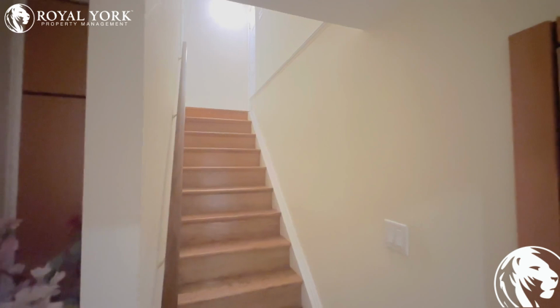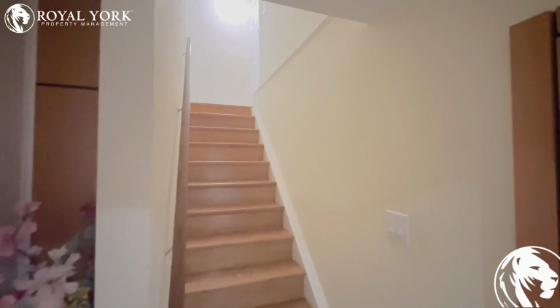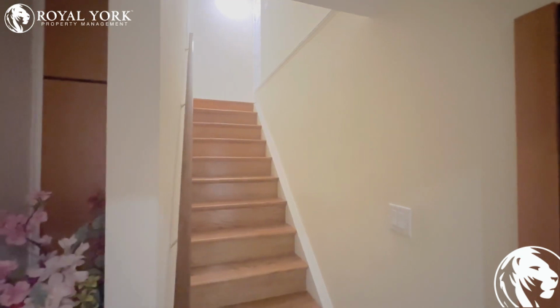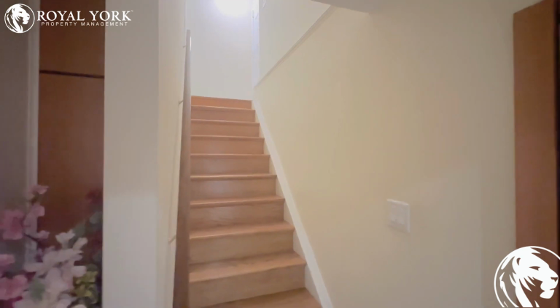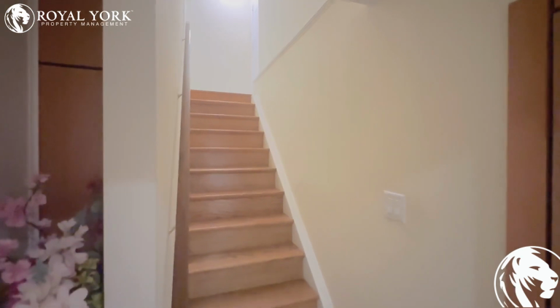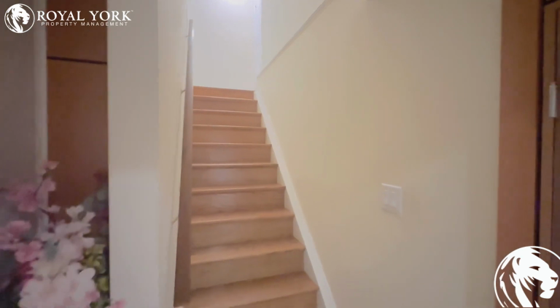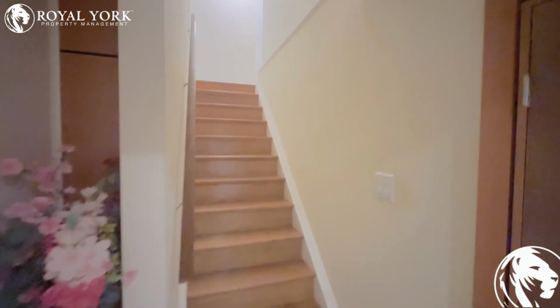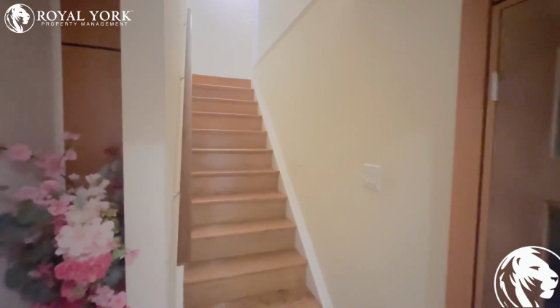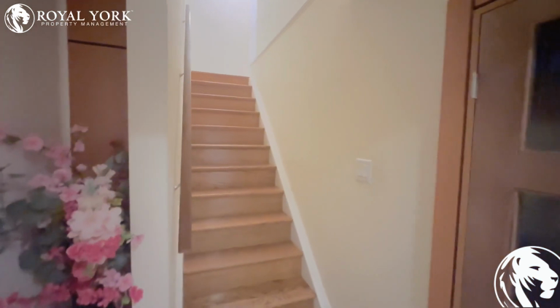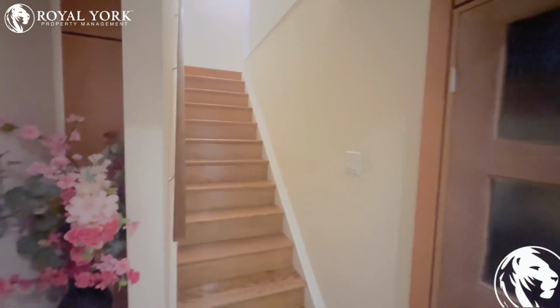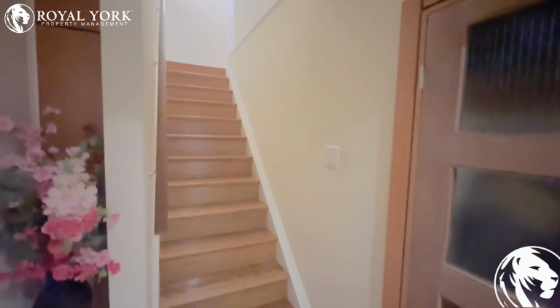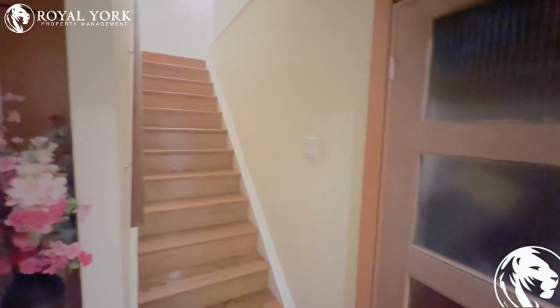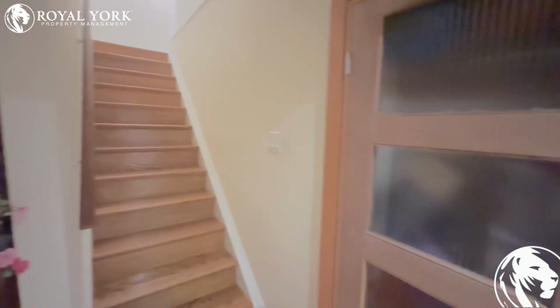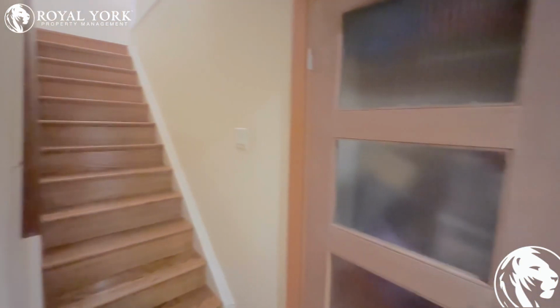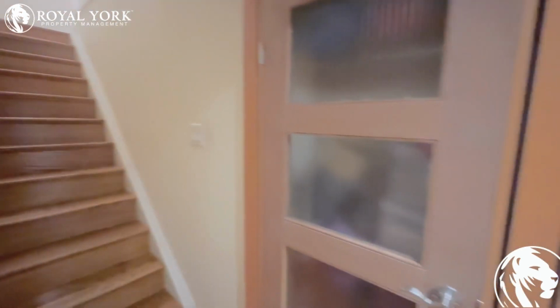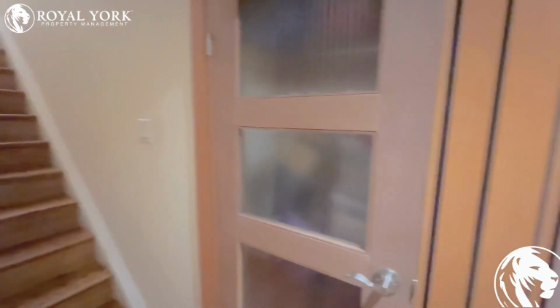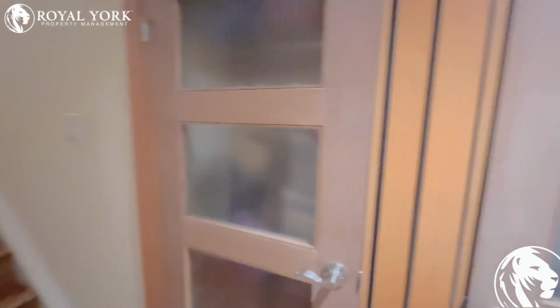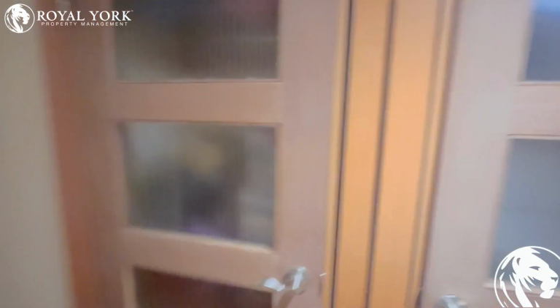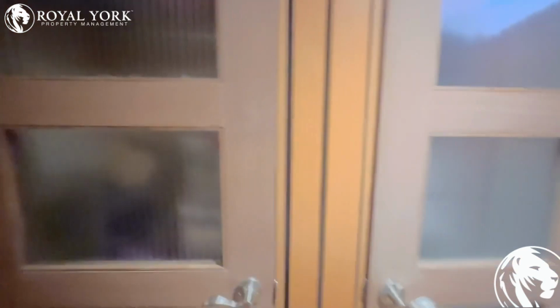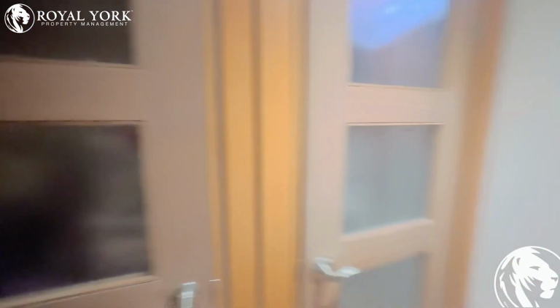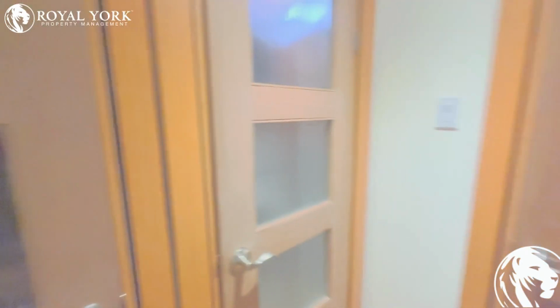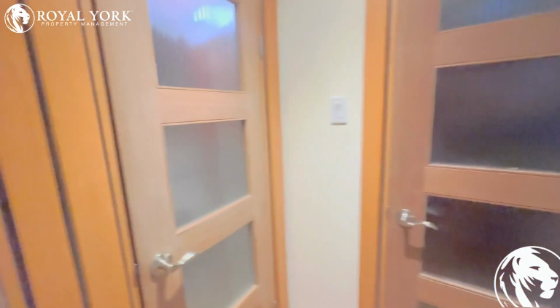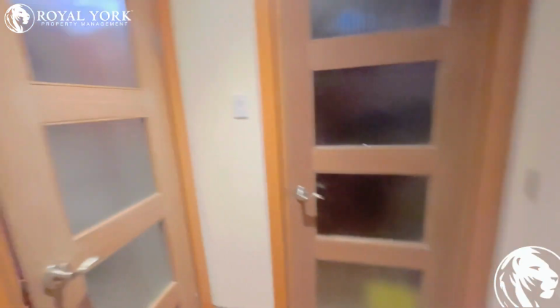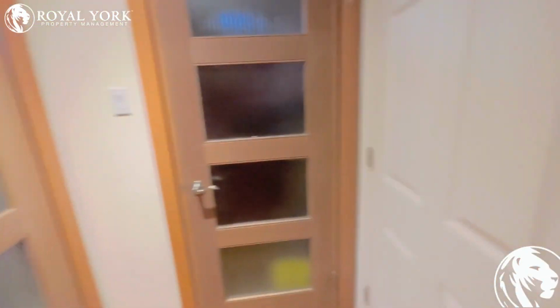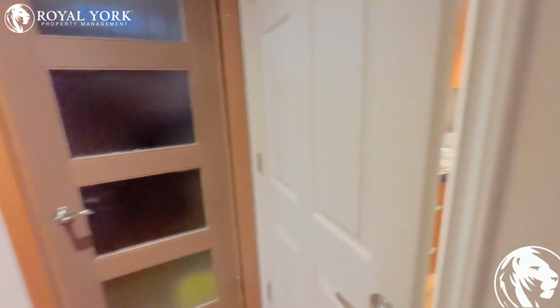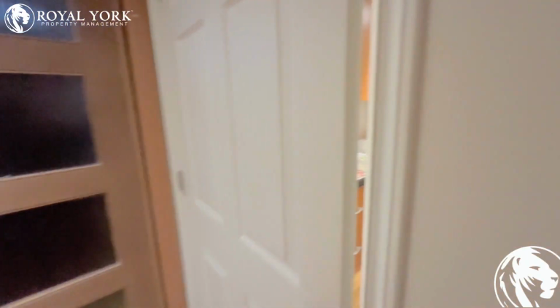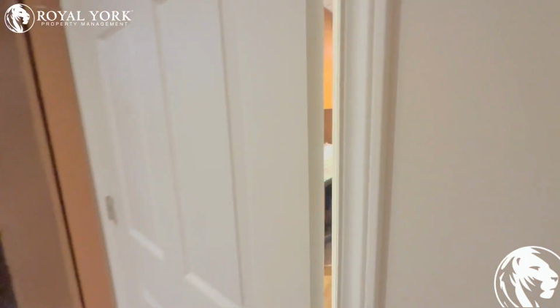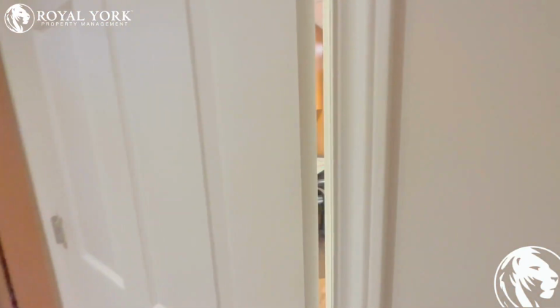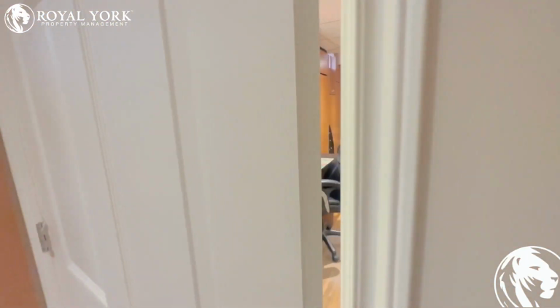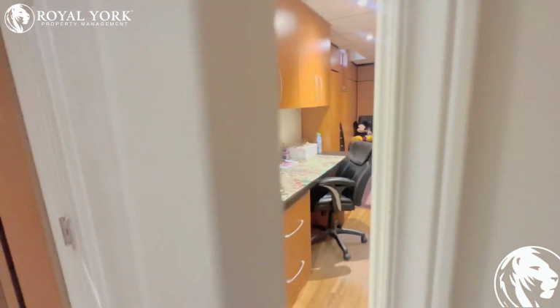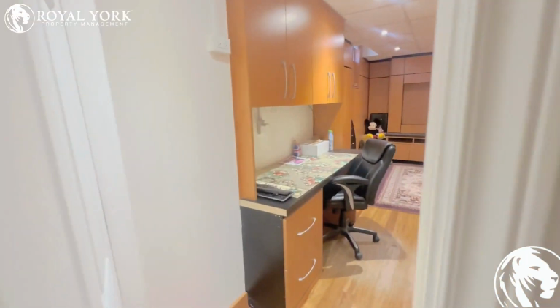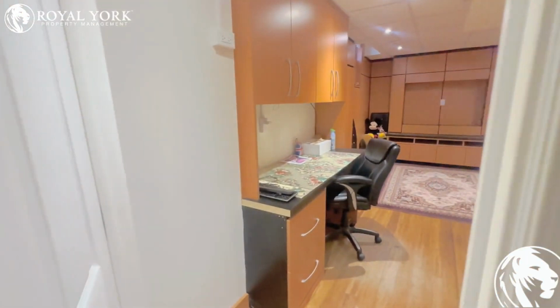Hello and welcome to 150 Ashton Drive in Maple, Ontario. This is a one bedroom, one bathroom for rent by Royal York Property Management.